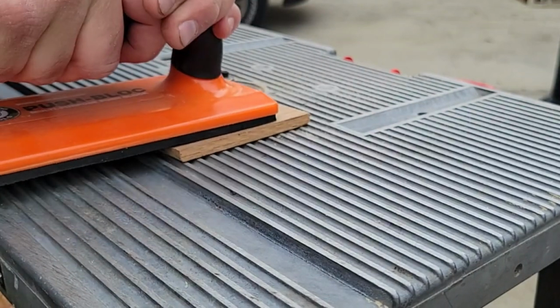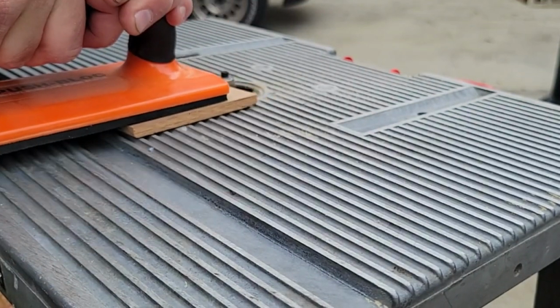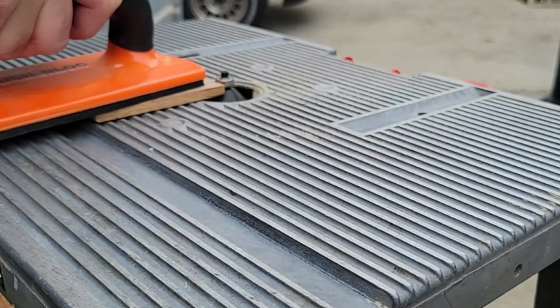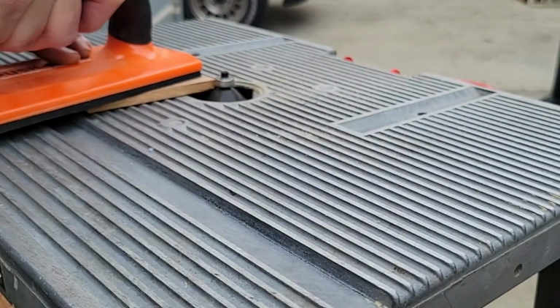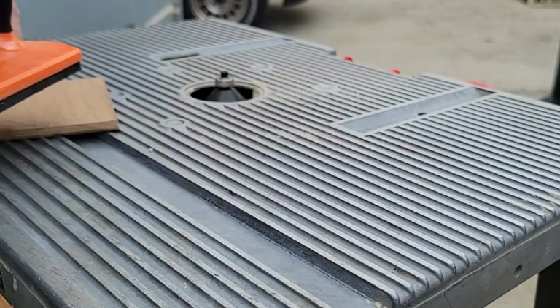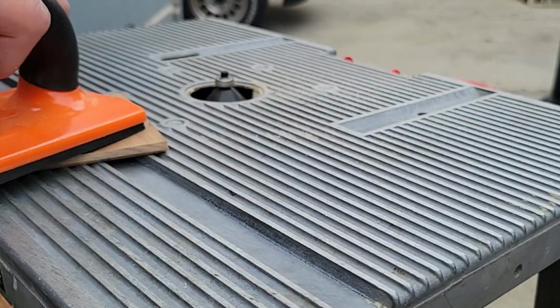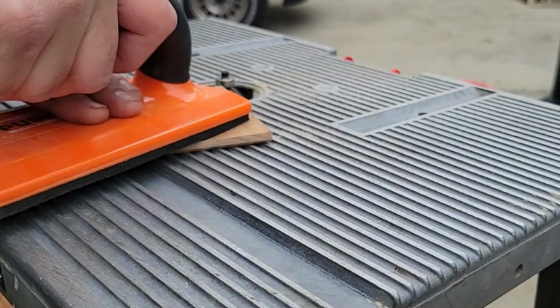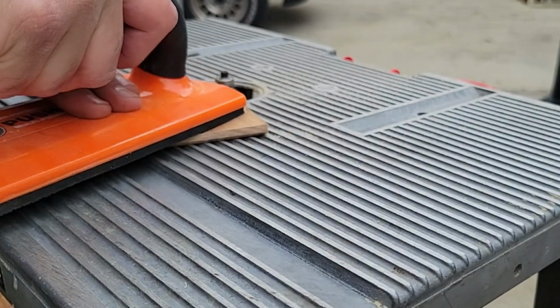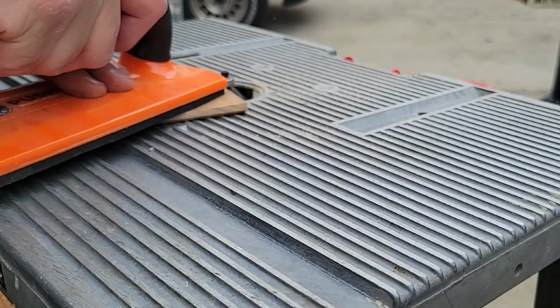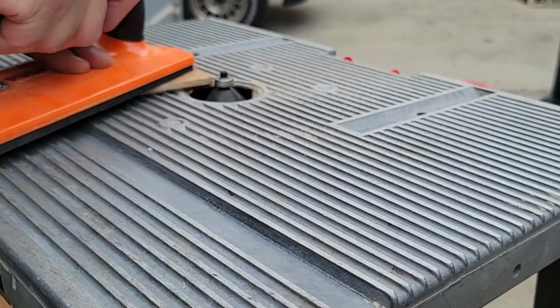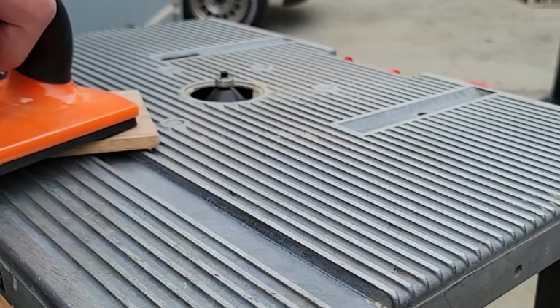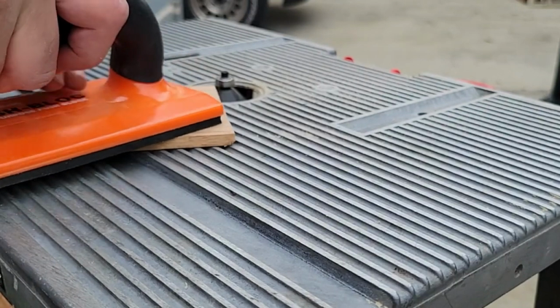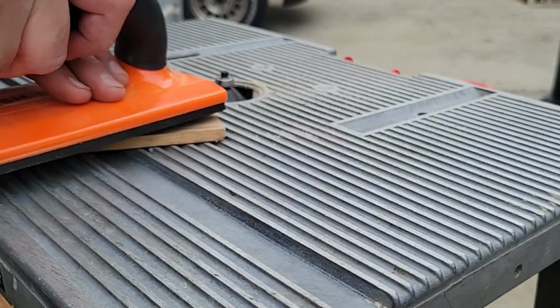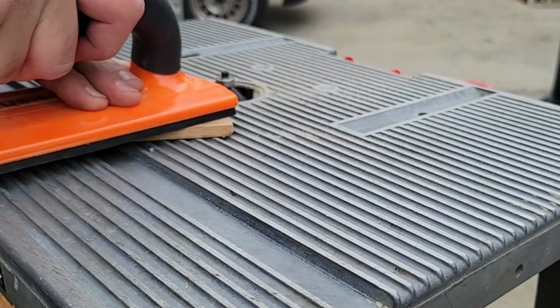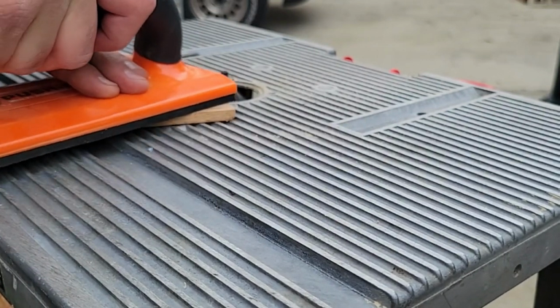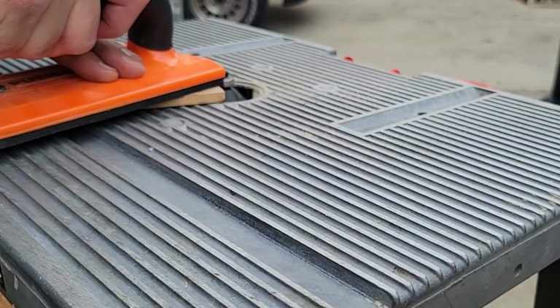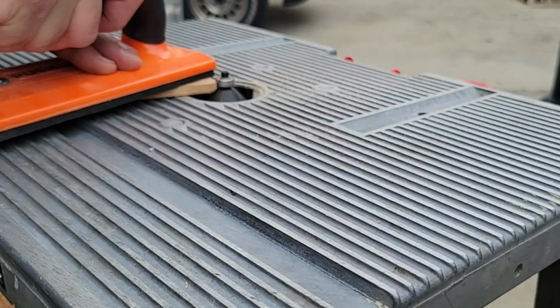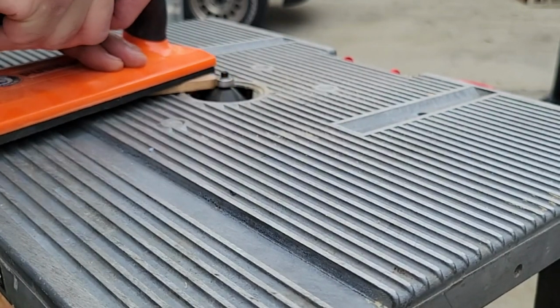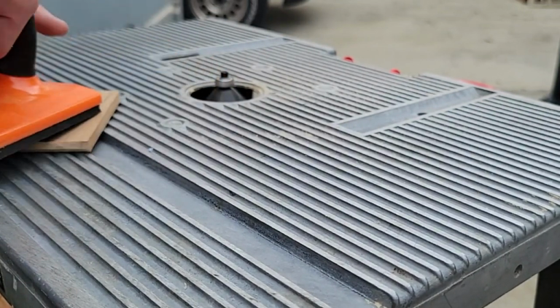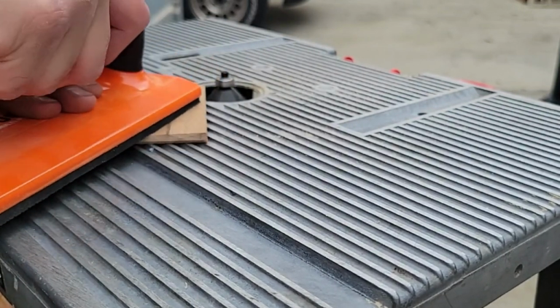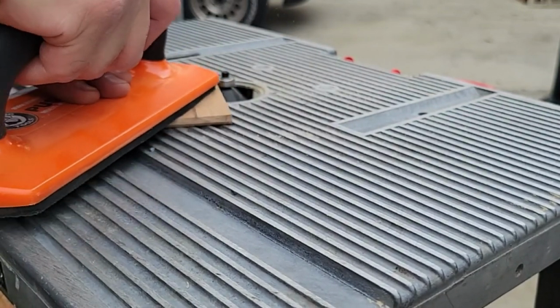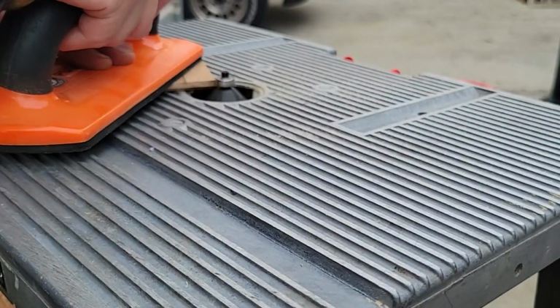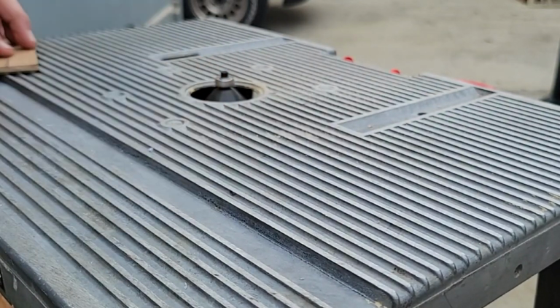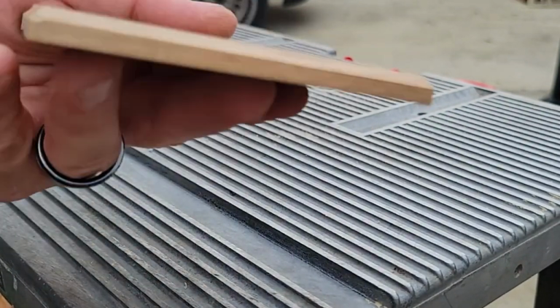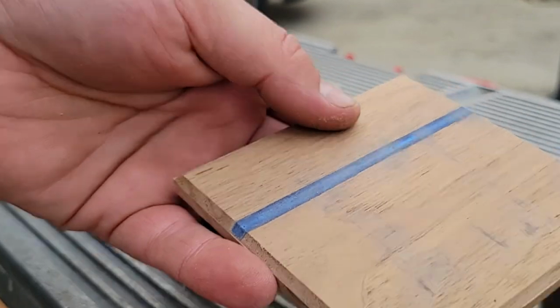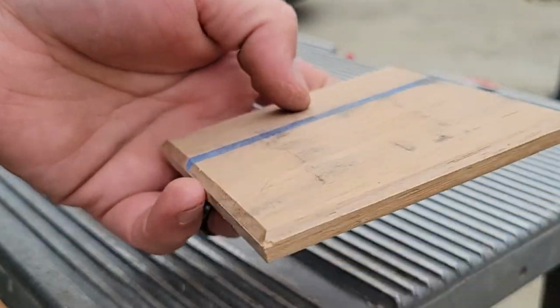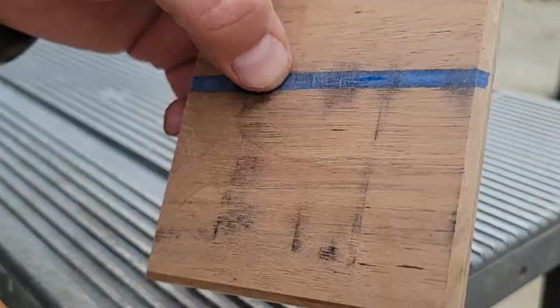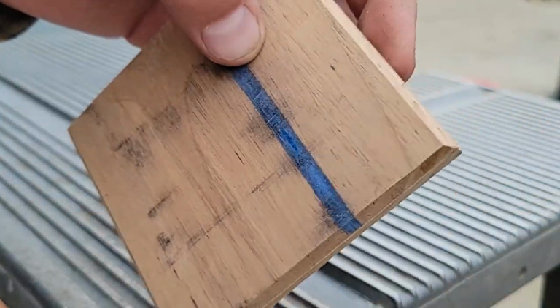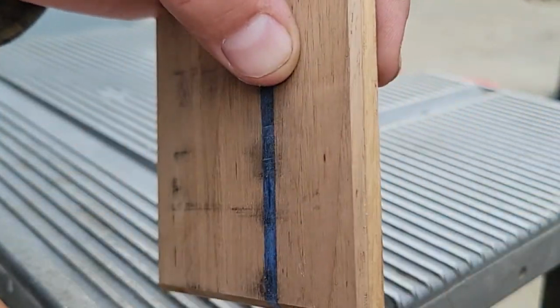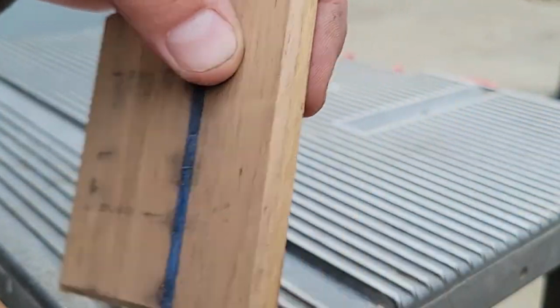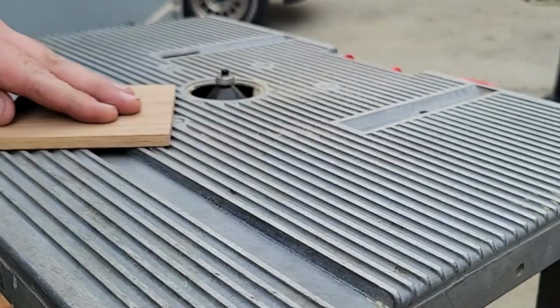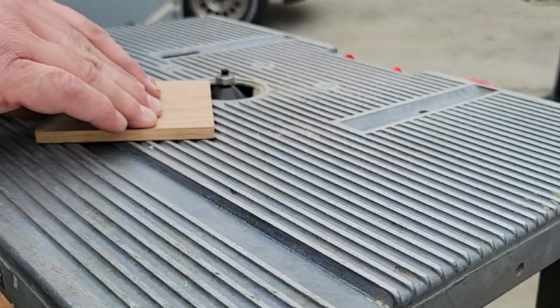I'm using my chamfer bit at about one eighth of an inch high. When you're on this step make sure you use a push block or at least have a fence set up — if you use your hands it can be a little sketchy working on something this small.